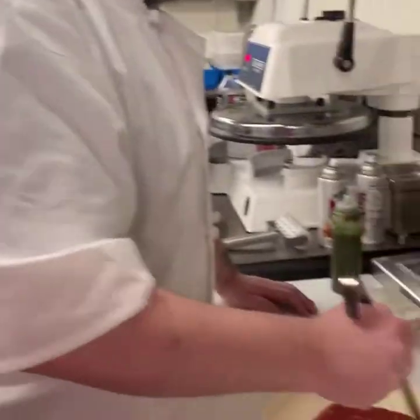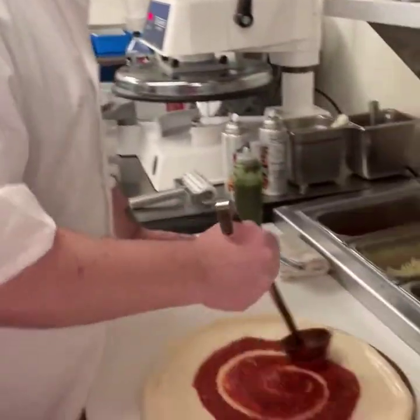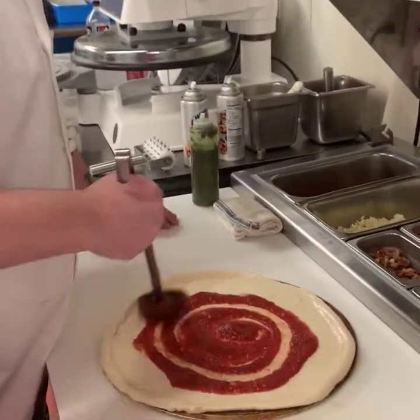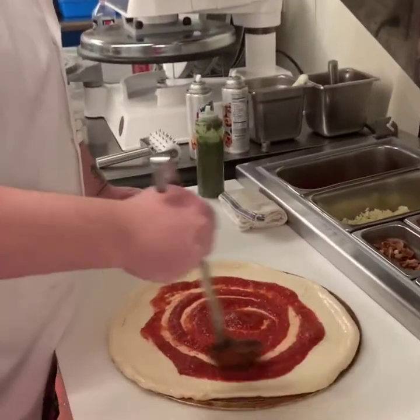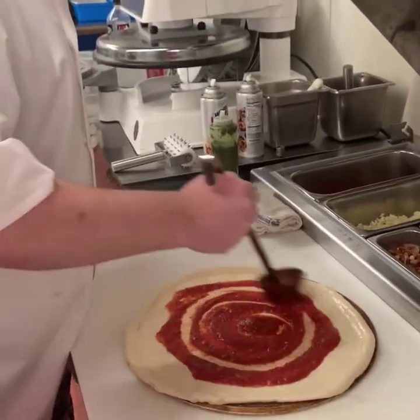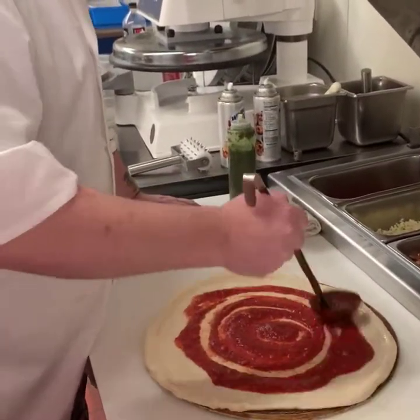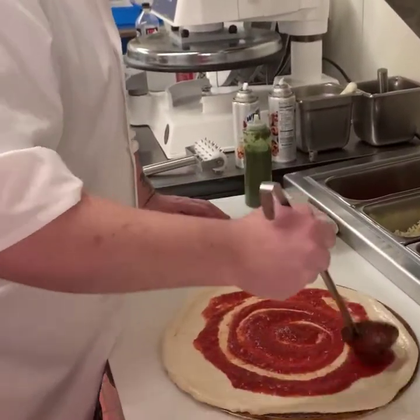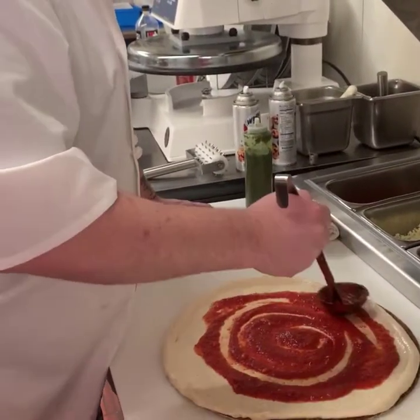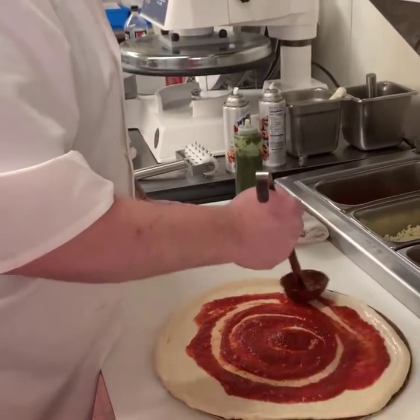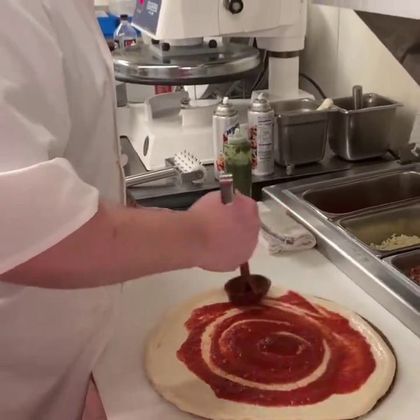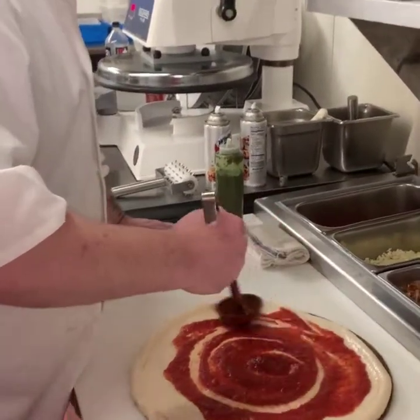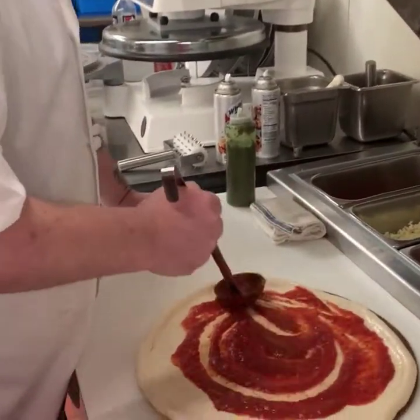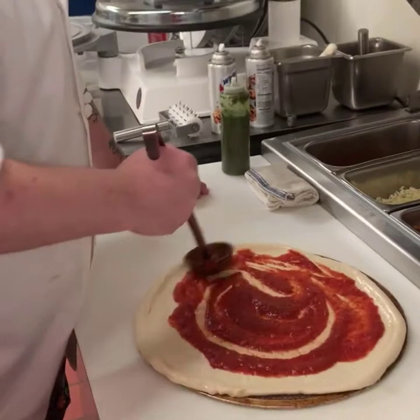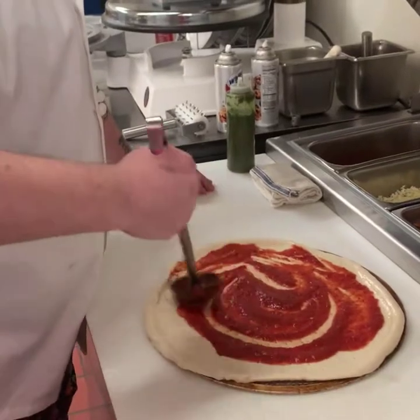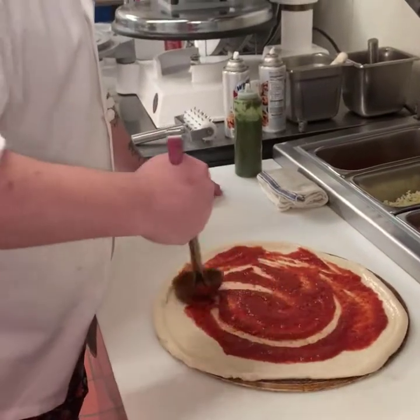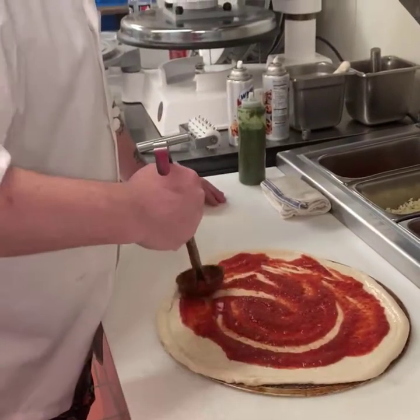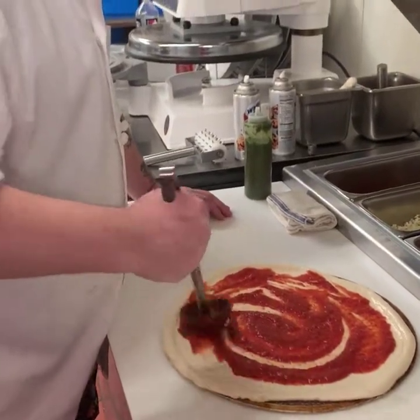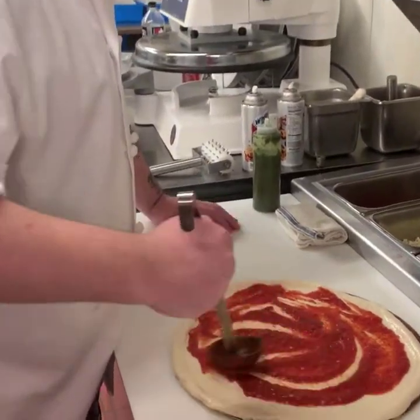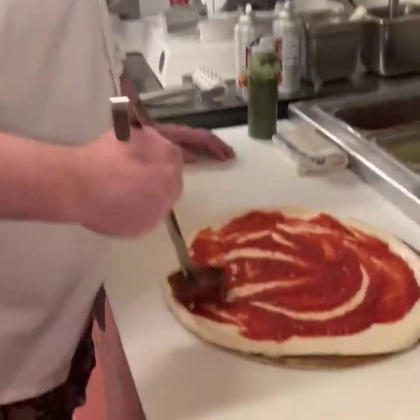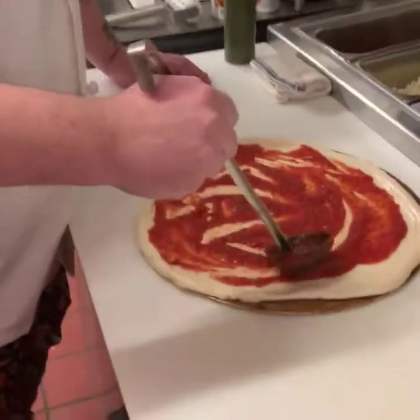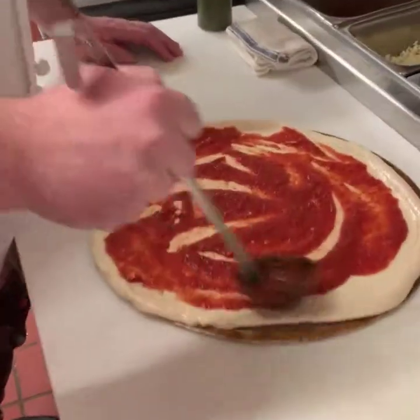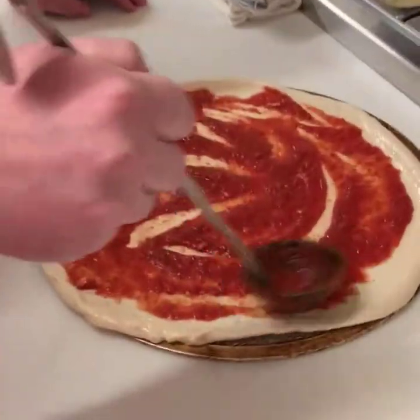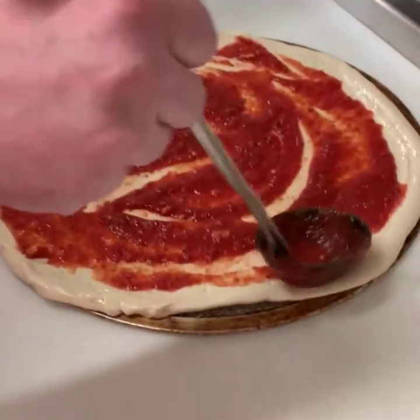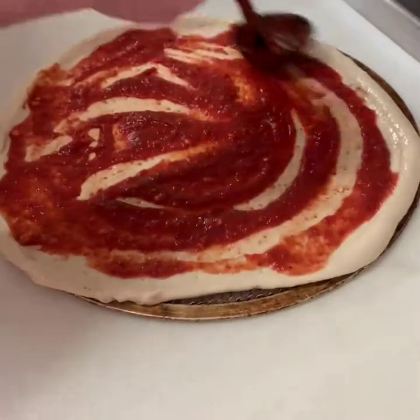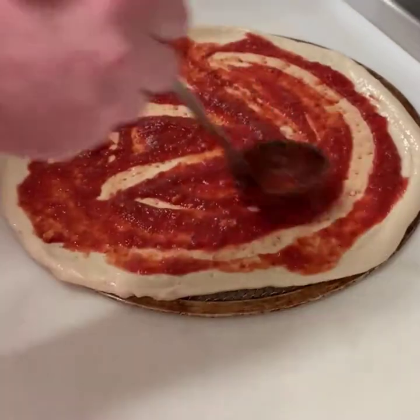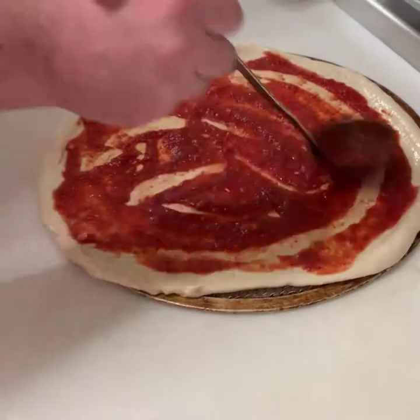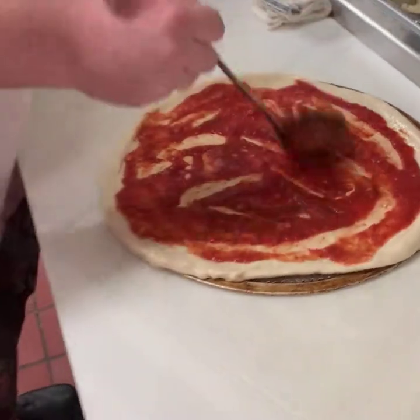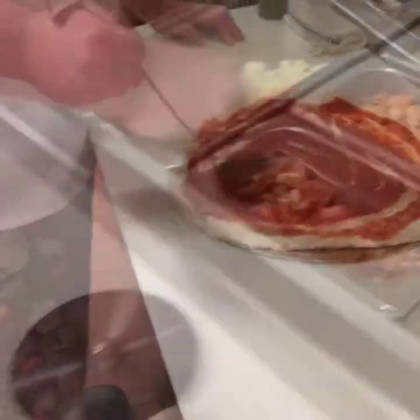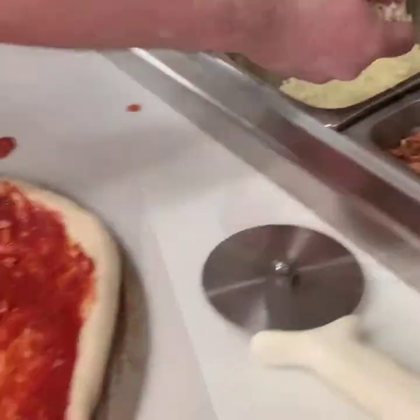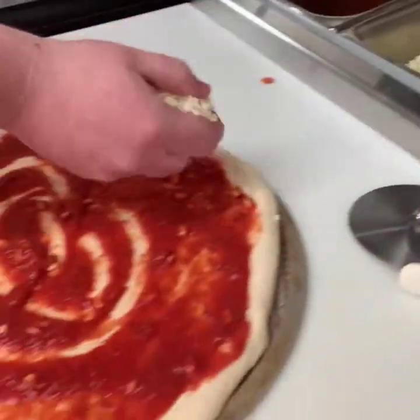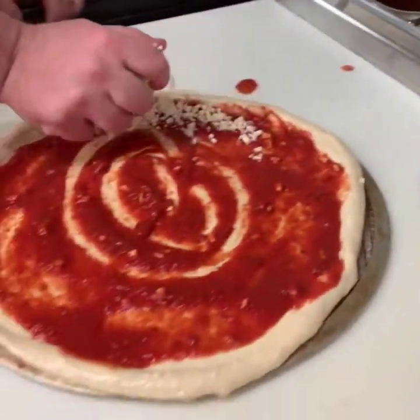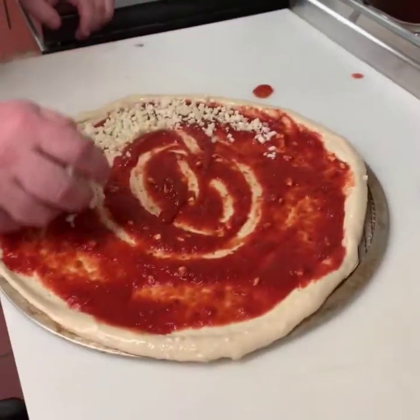The second secret is our sauce. The sauce on our red pizza is made with San Marzano tomatoes — really the best tomato we can buy. We also use a really nice proprietary blend of cheeses.